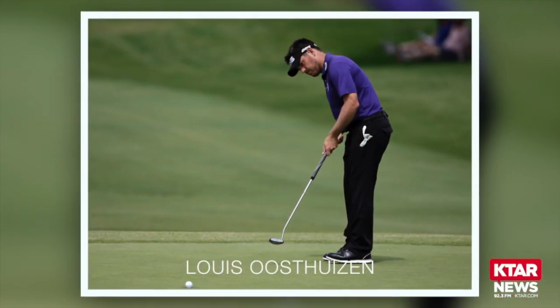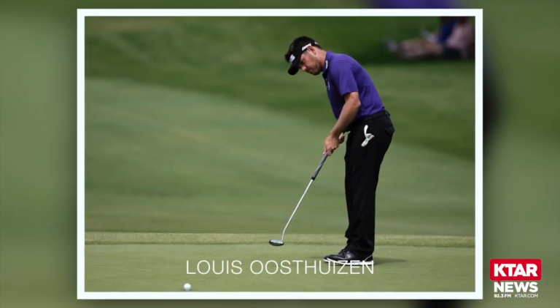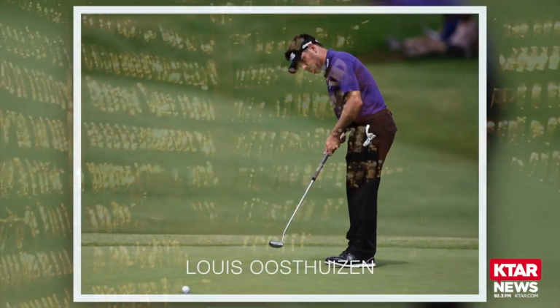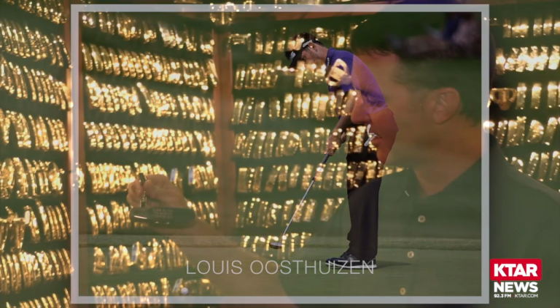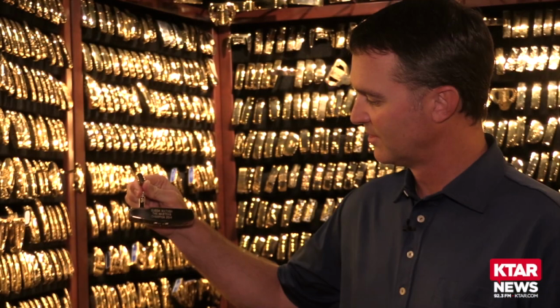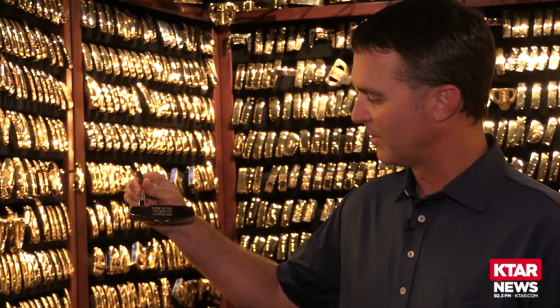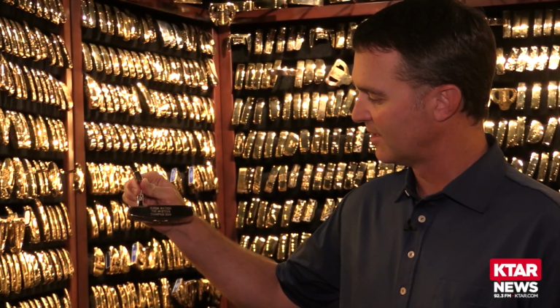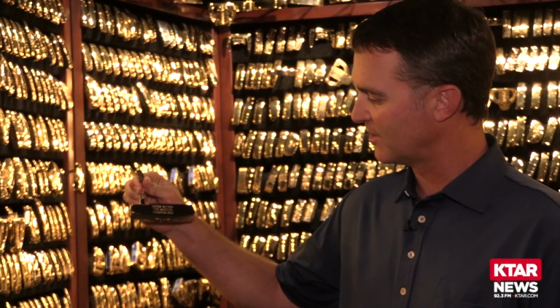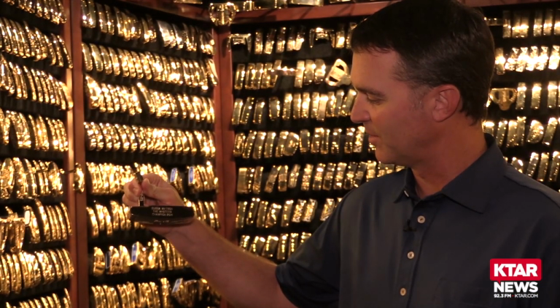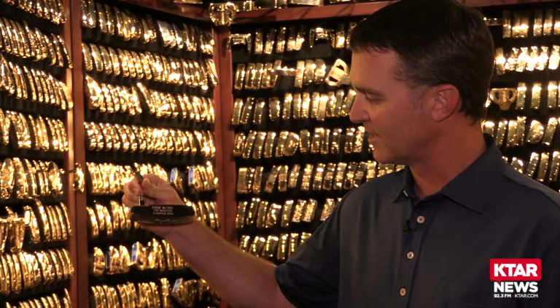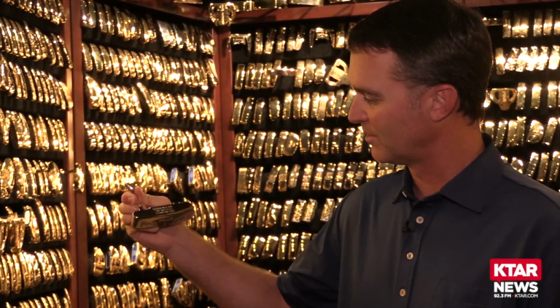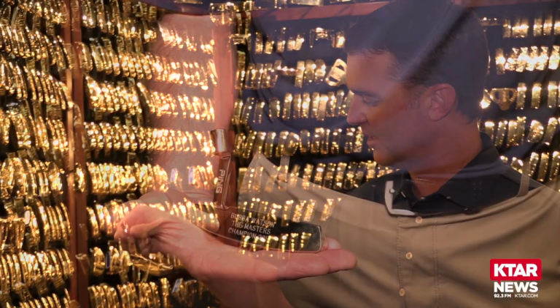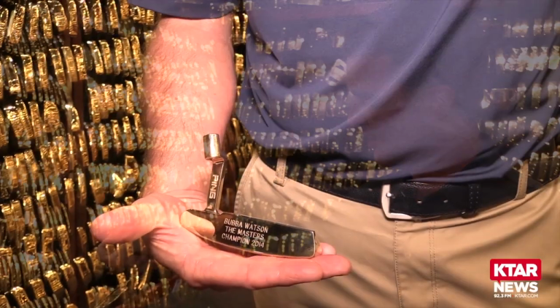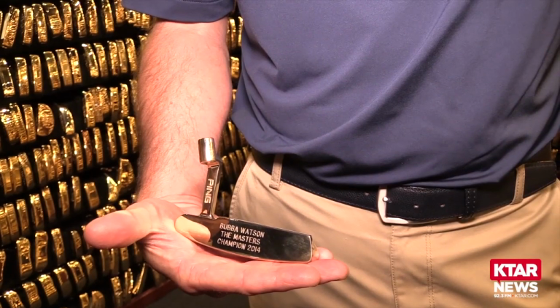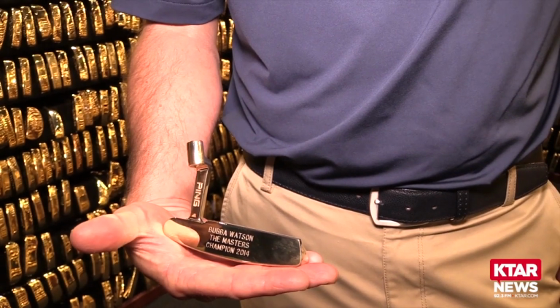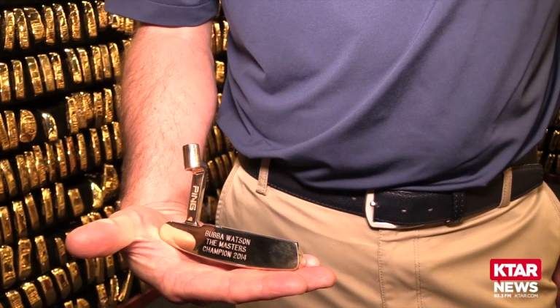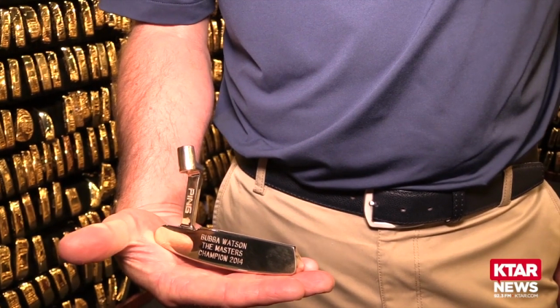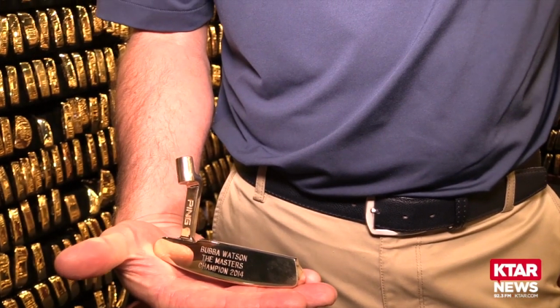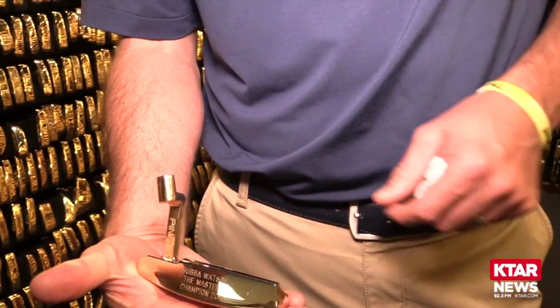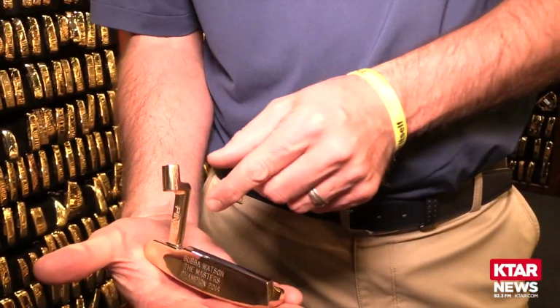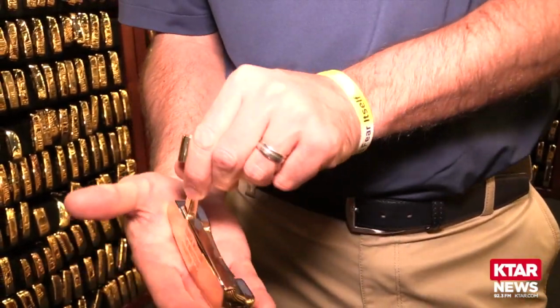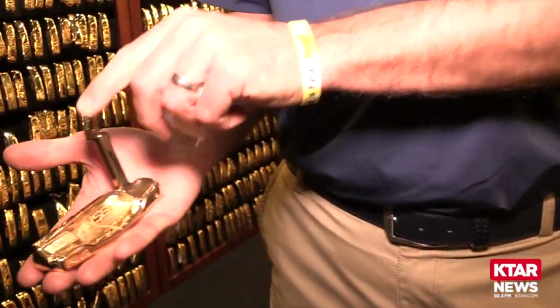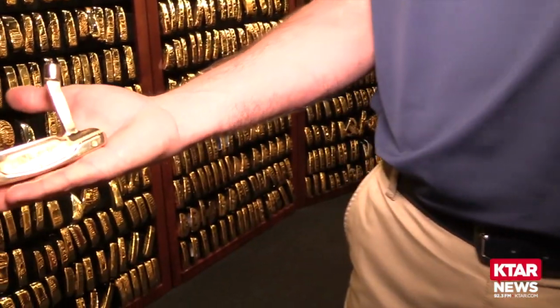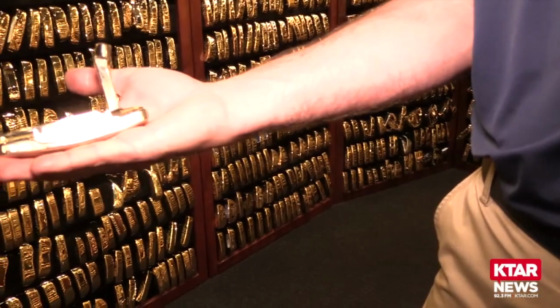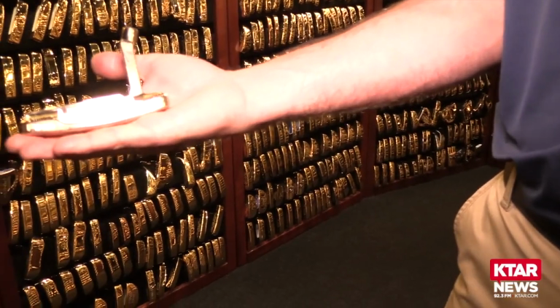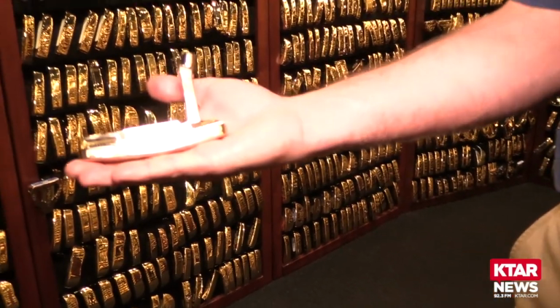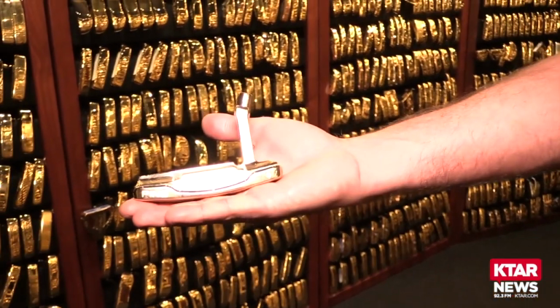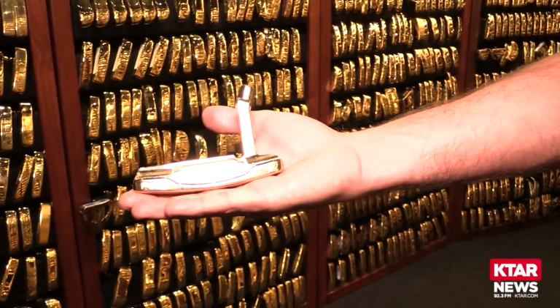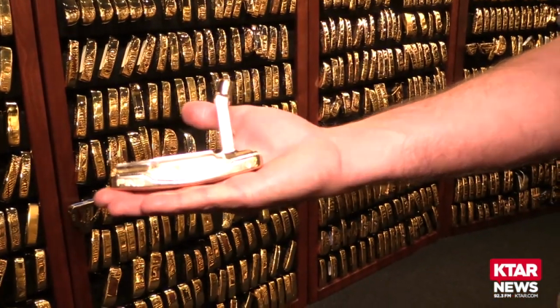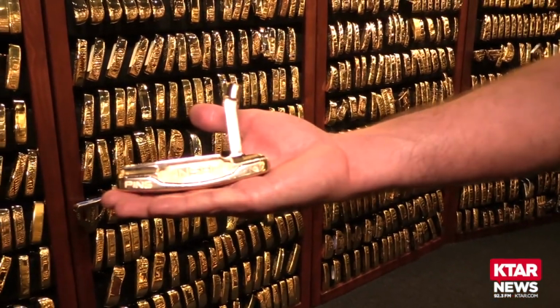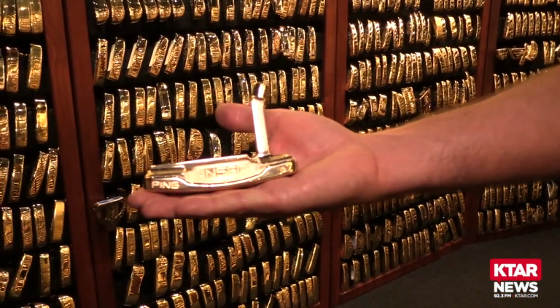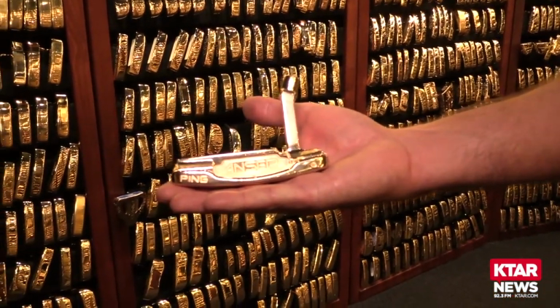This is 18-karat gold — it says 'Bubba Watson, the Masters Champion 2014.' It's very heavy, and he has a couple of them now. He will cherish it, I can assure you that.